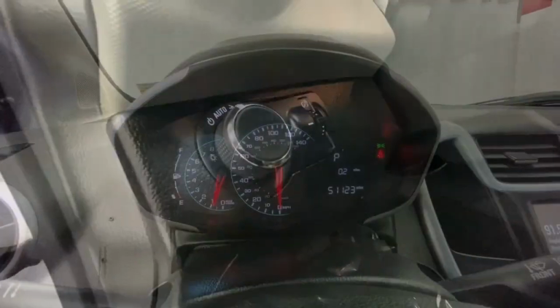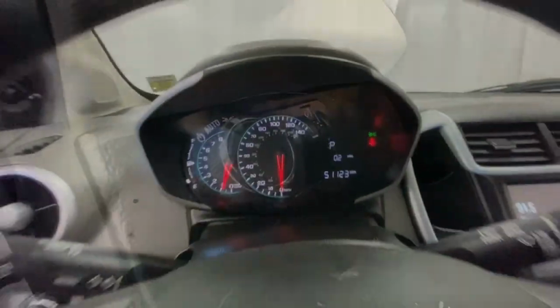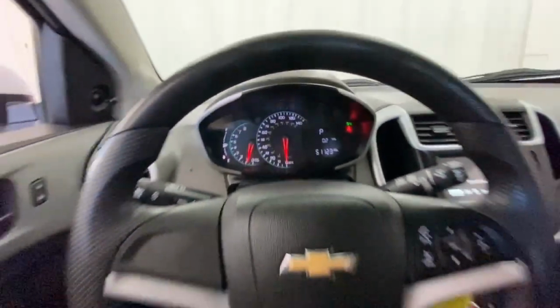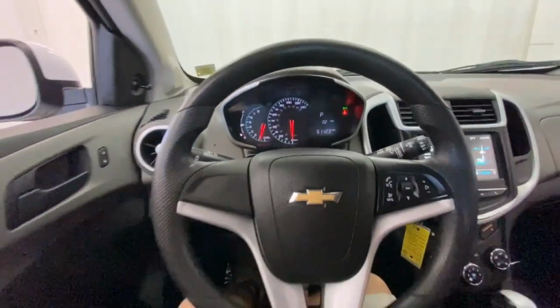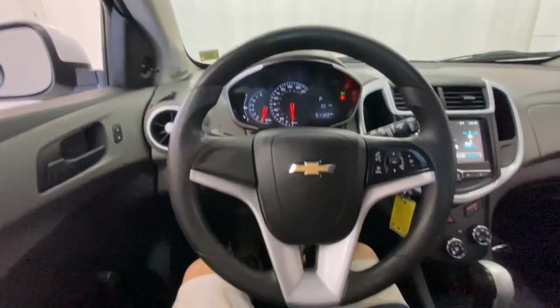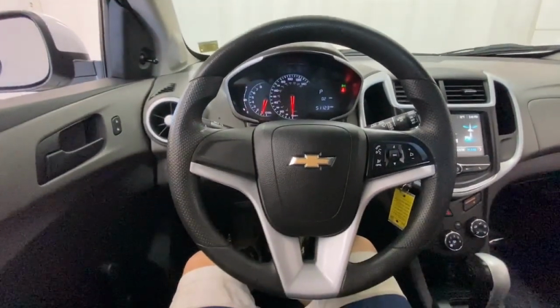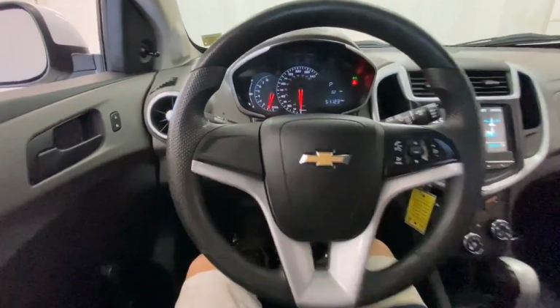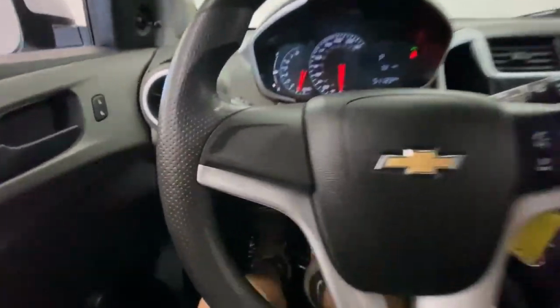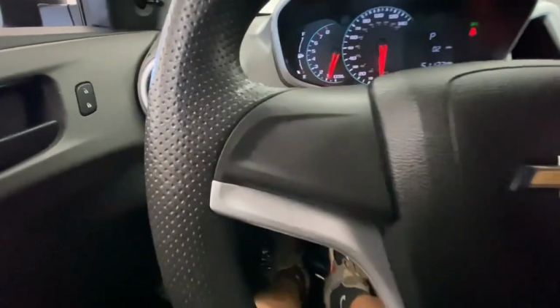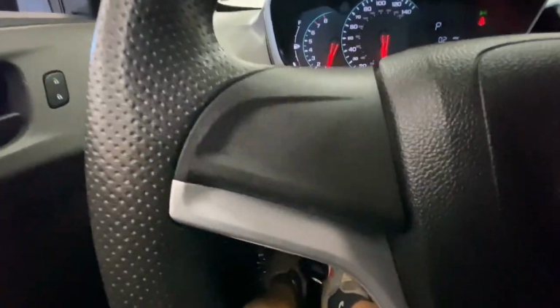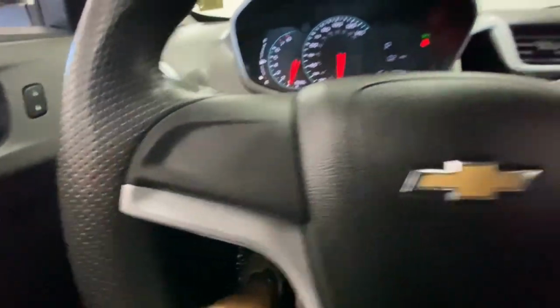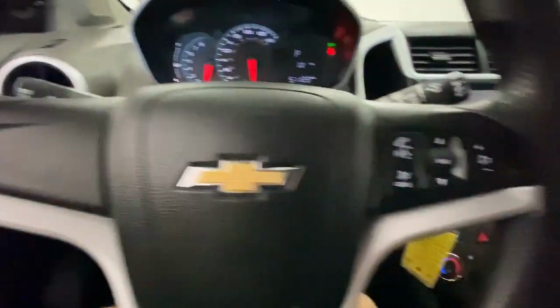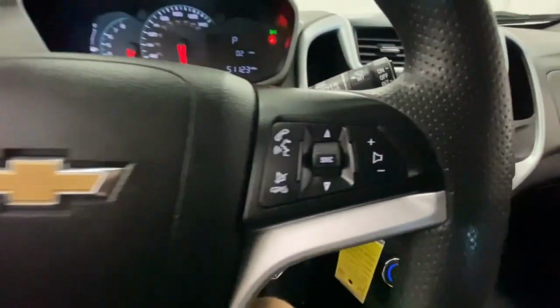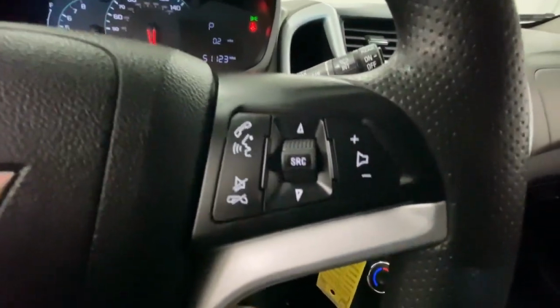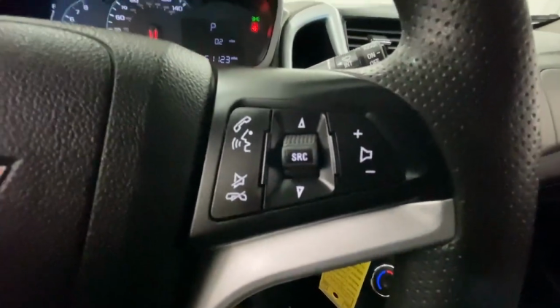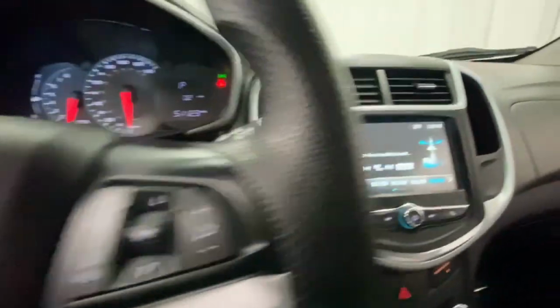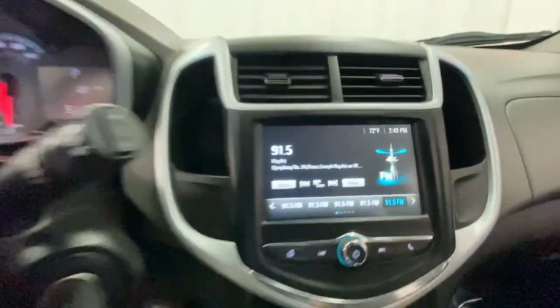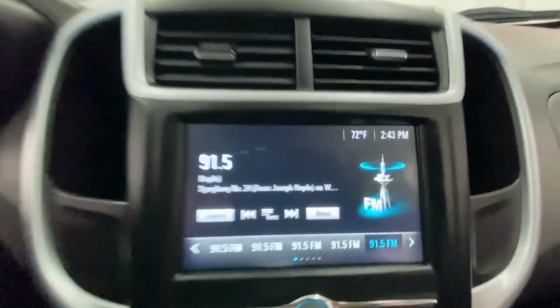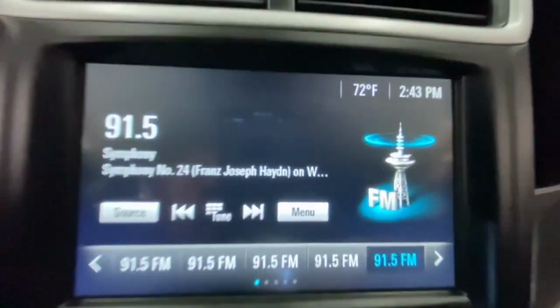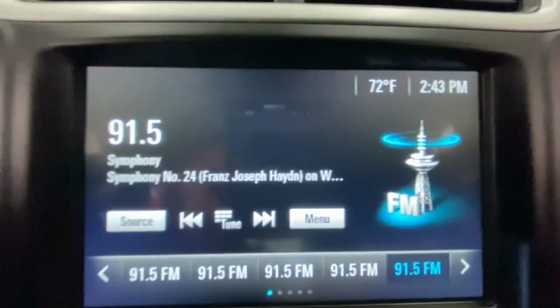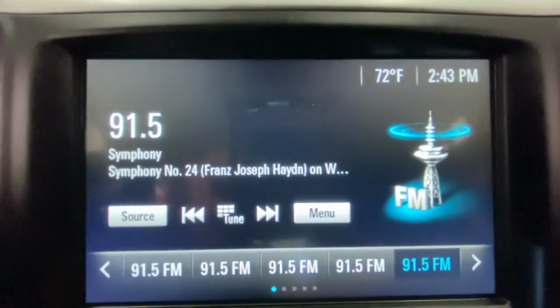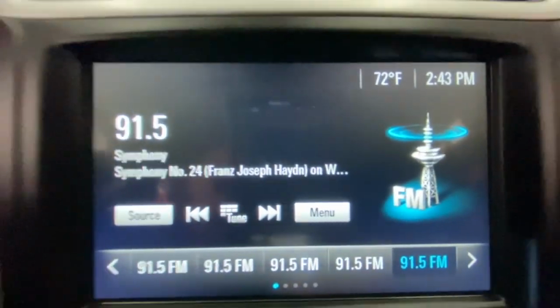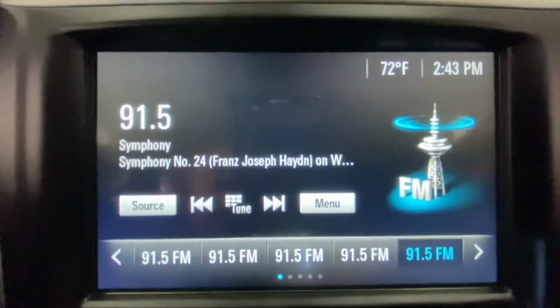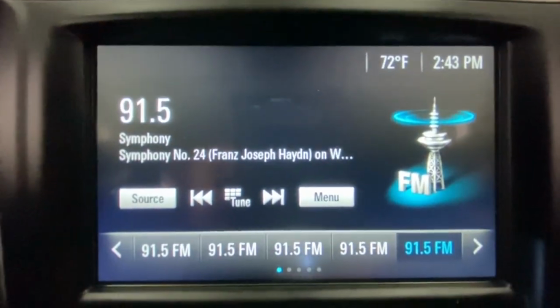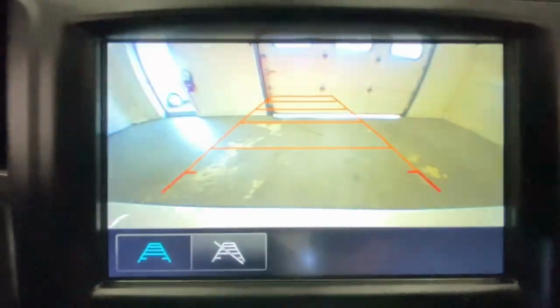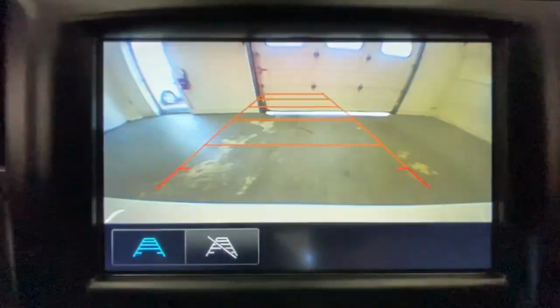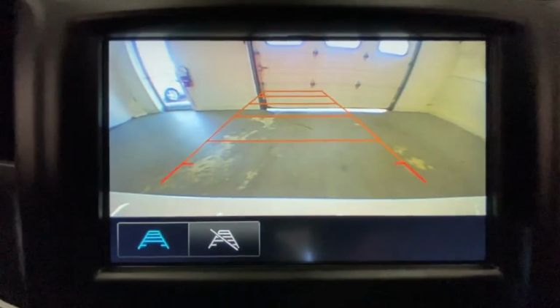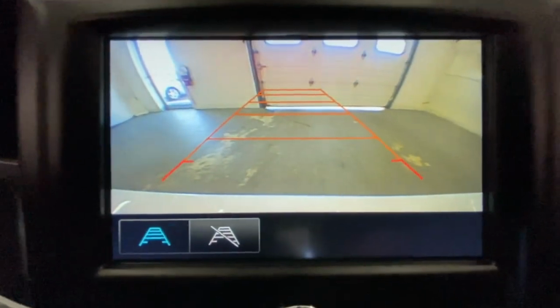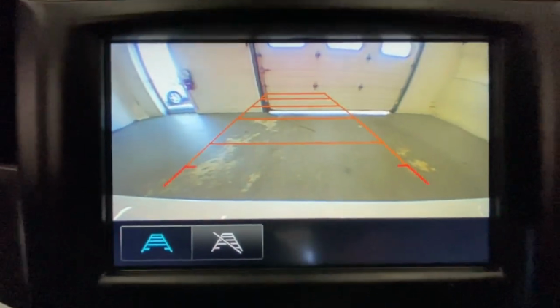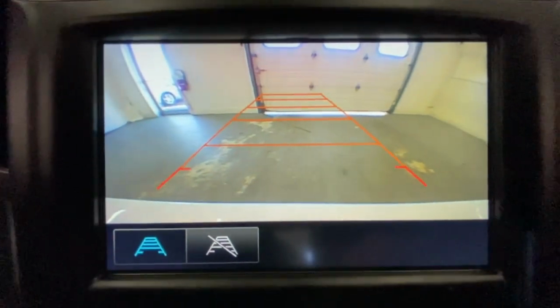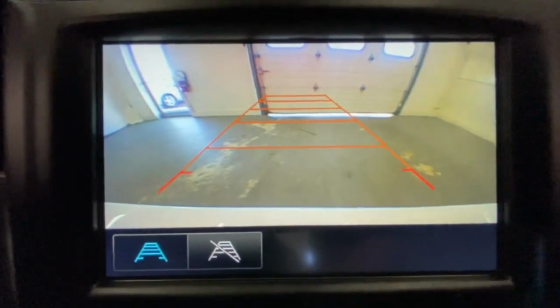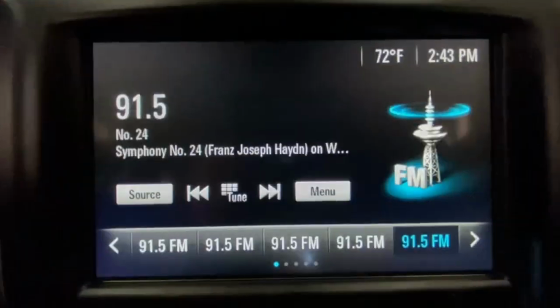The following are some of this vehicle's highlighted options: keyless entry, navigation system, backup camera, four cylinder engine, and Bluetooth connection.